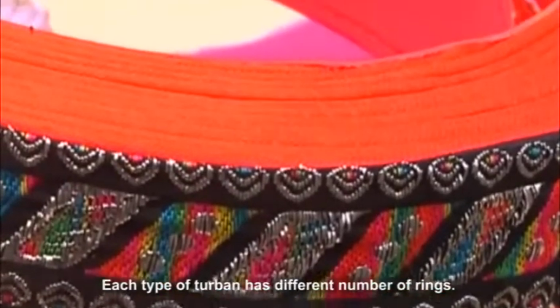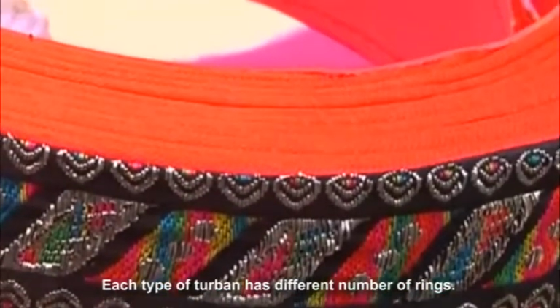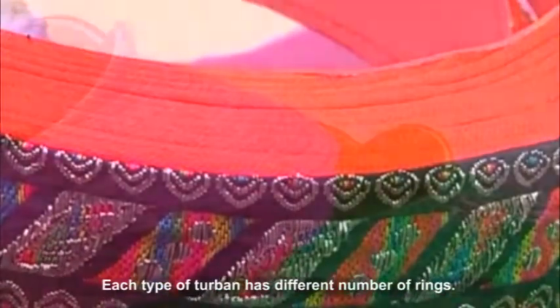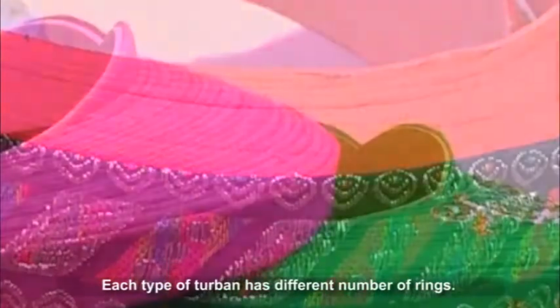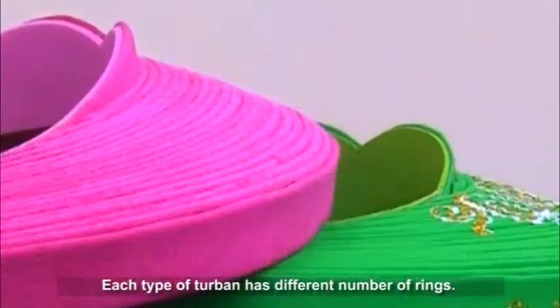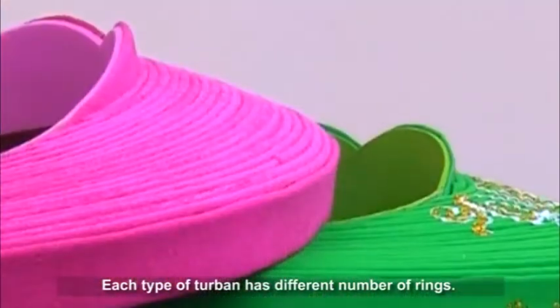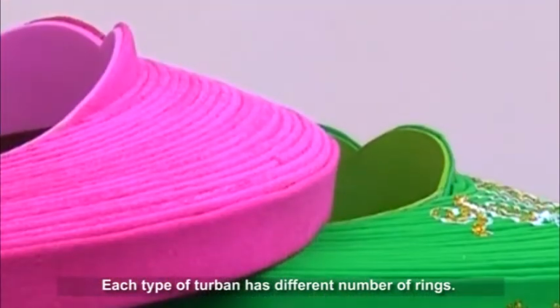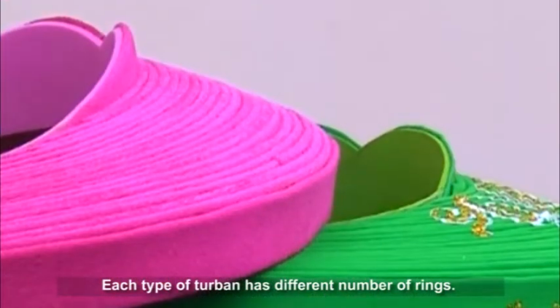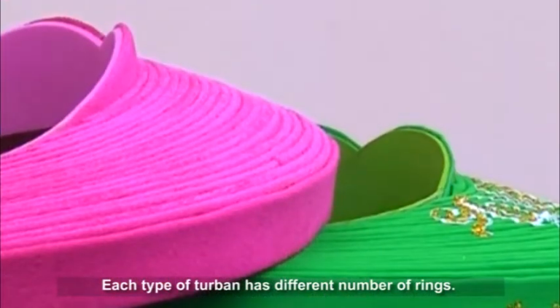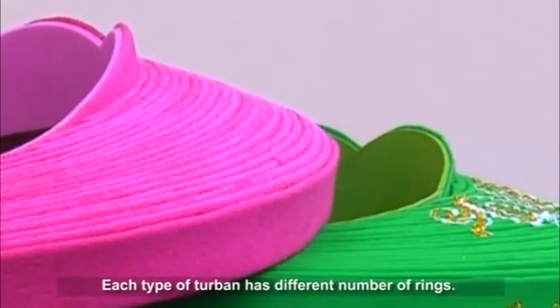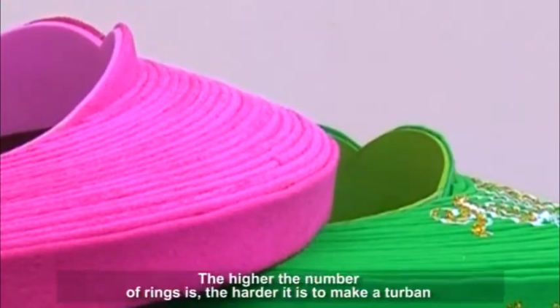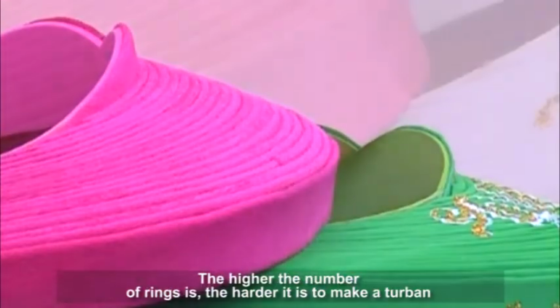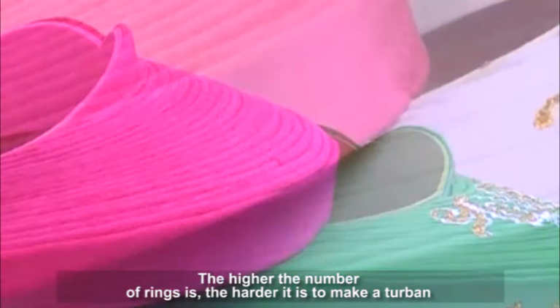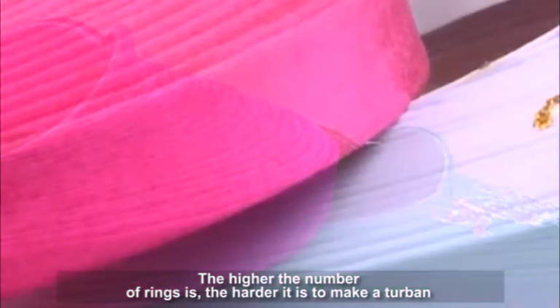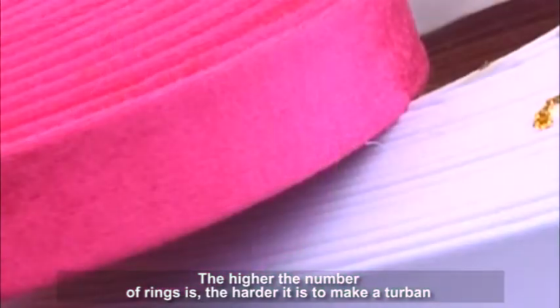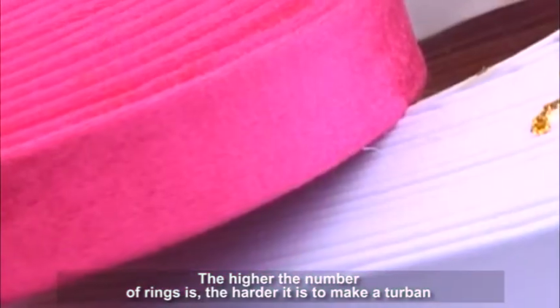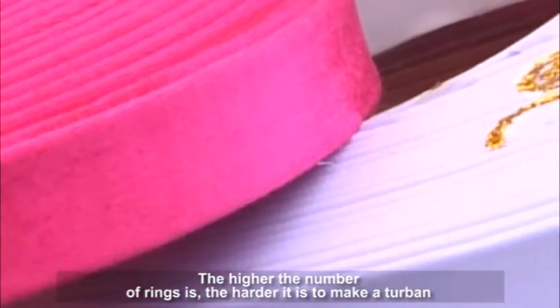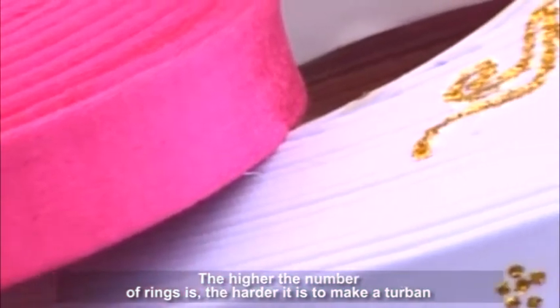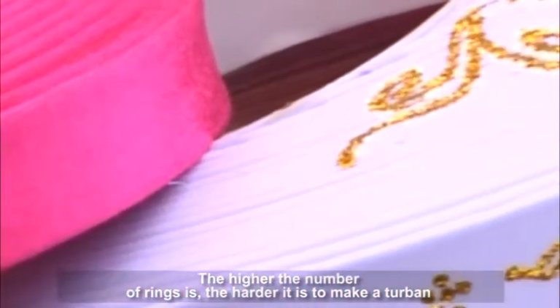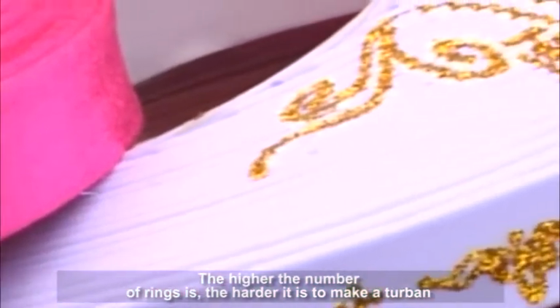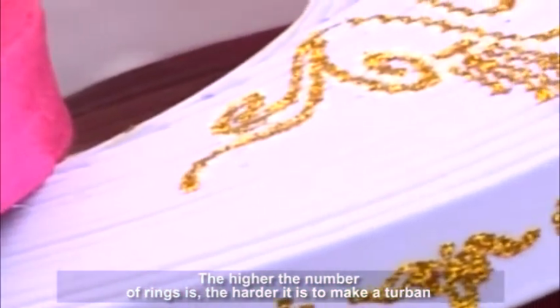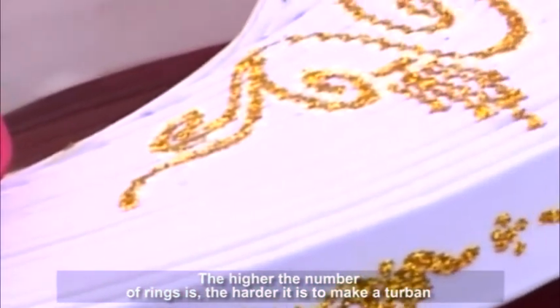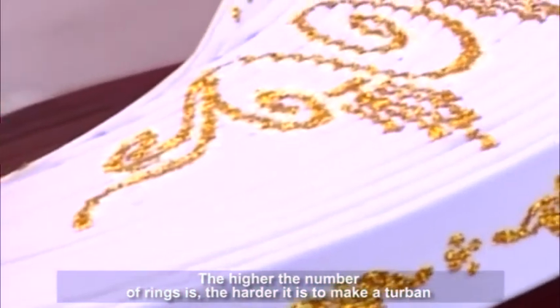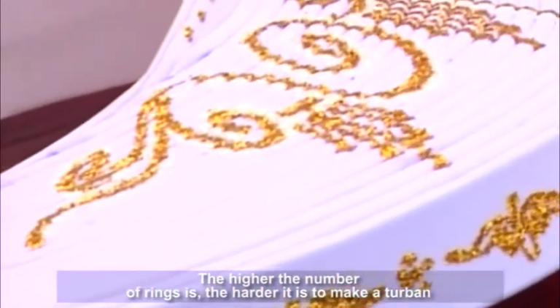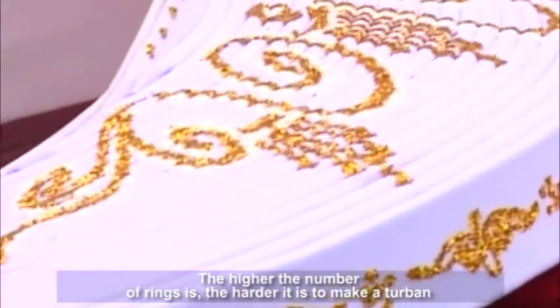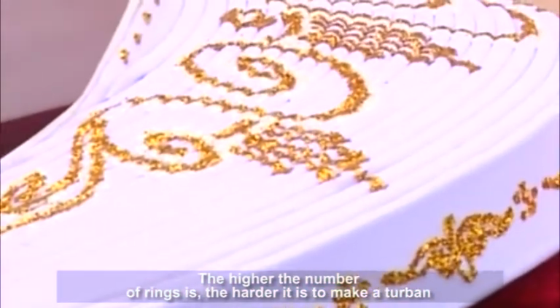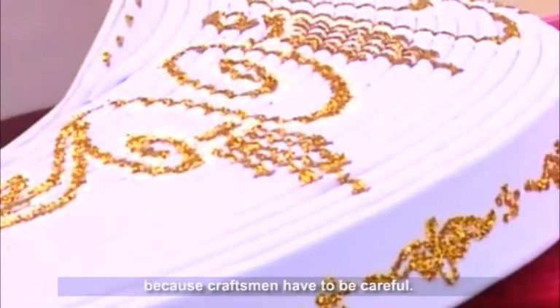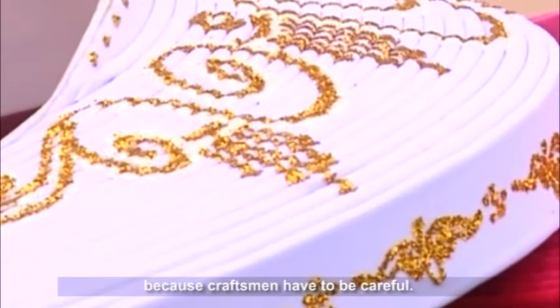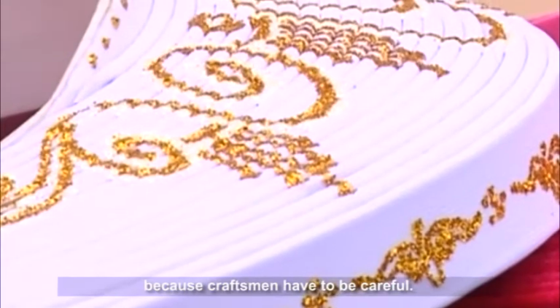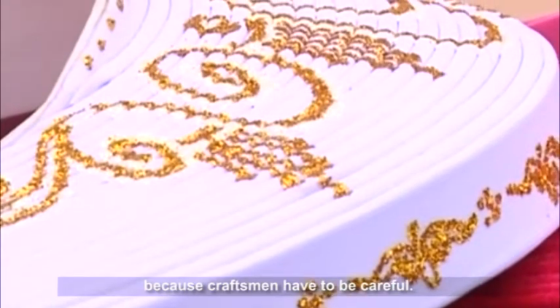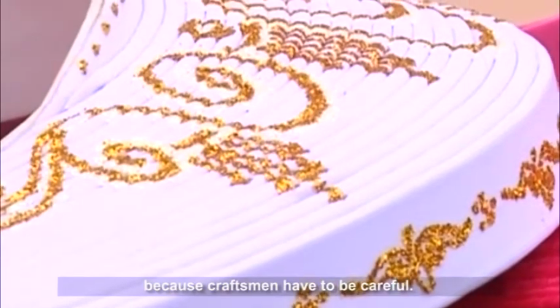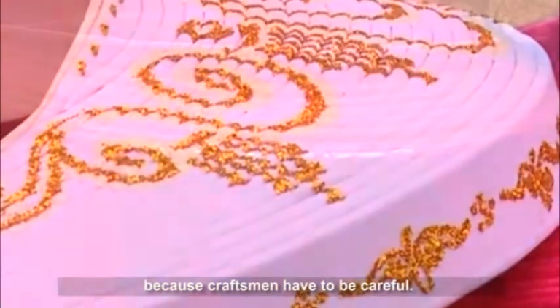Each type of turban has a different number of rings. The higher the number of rings, the harder it is to make the turban, because craftsmen have to be very careful.